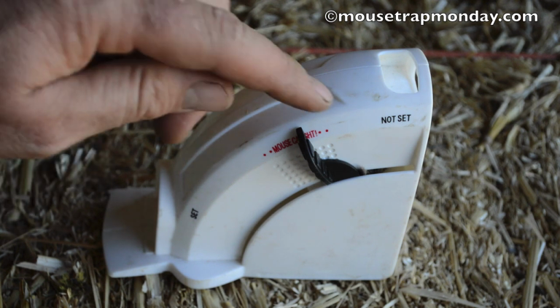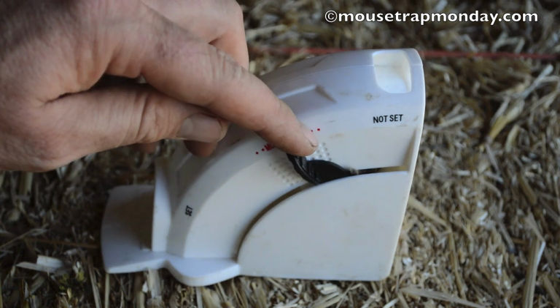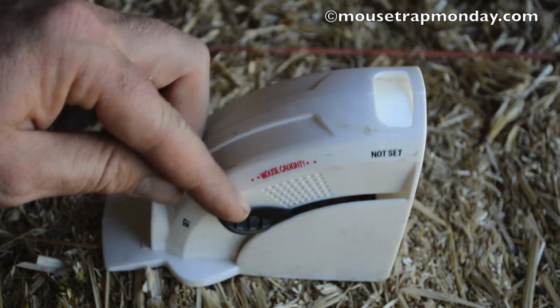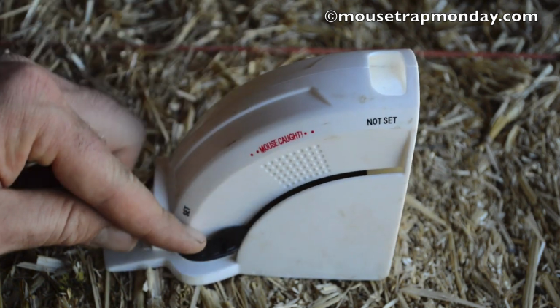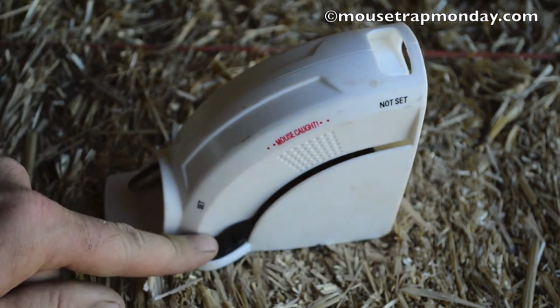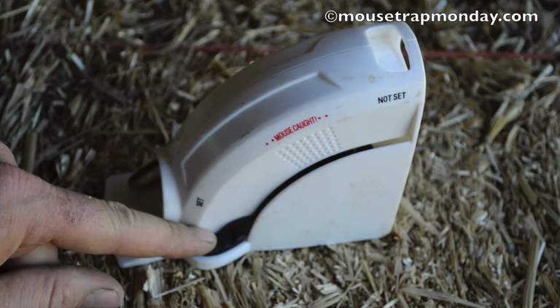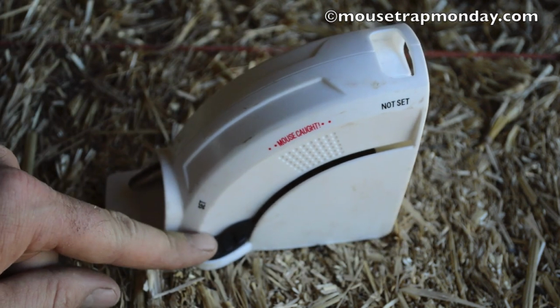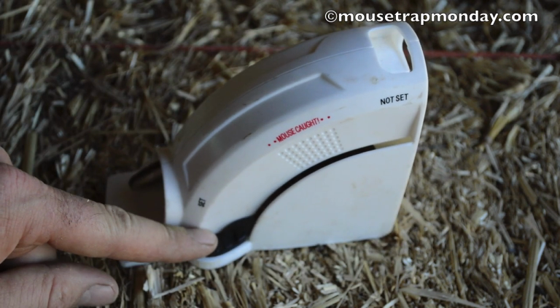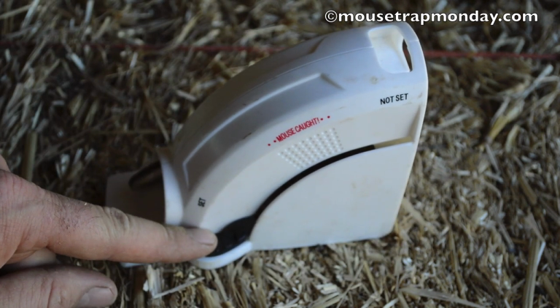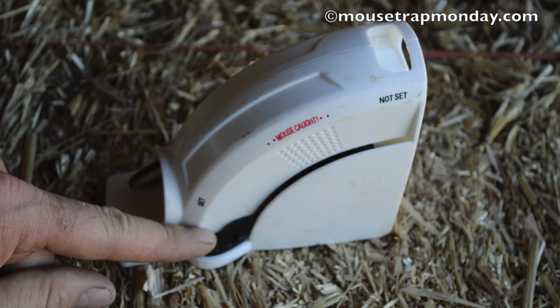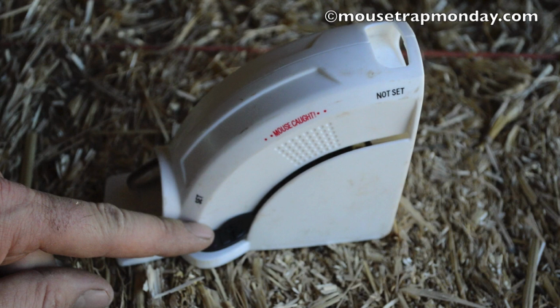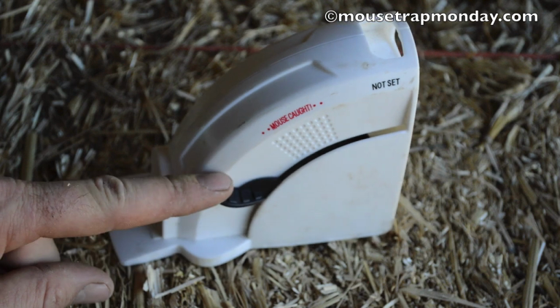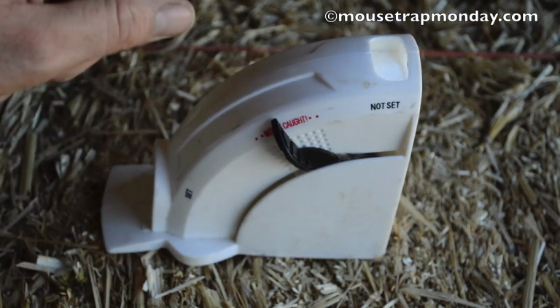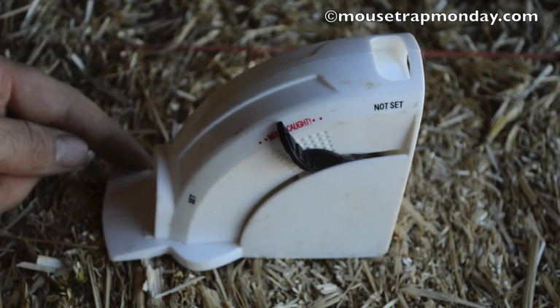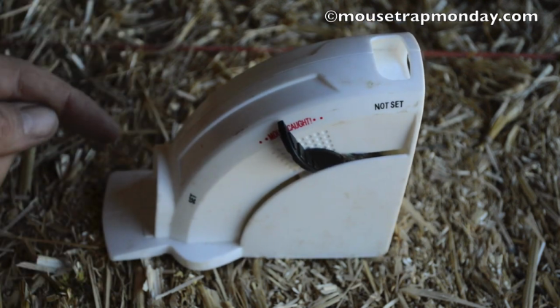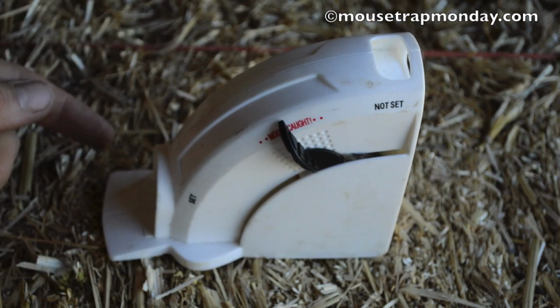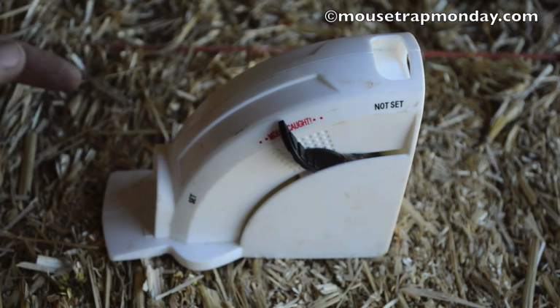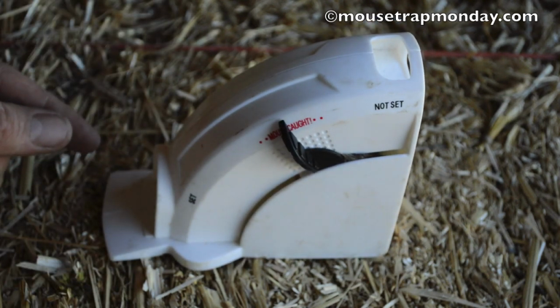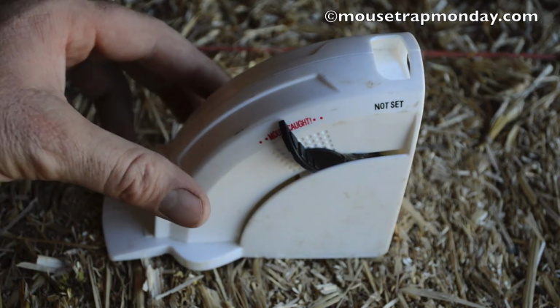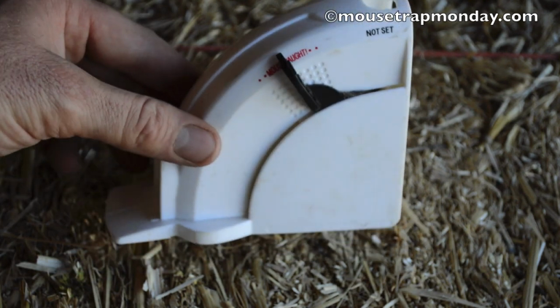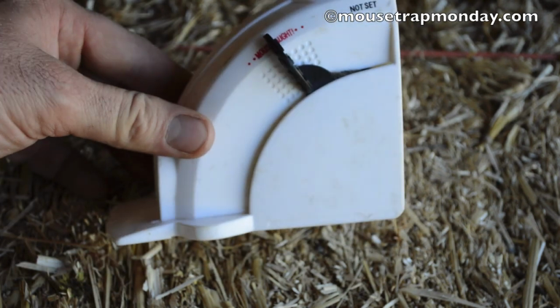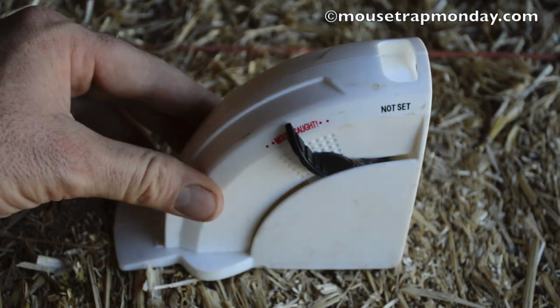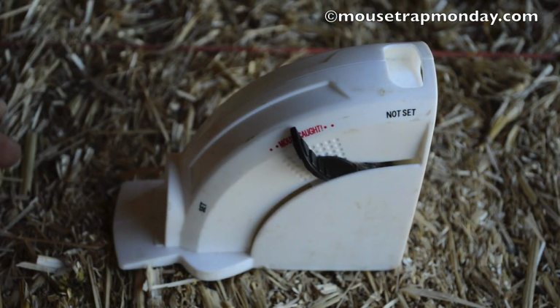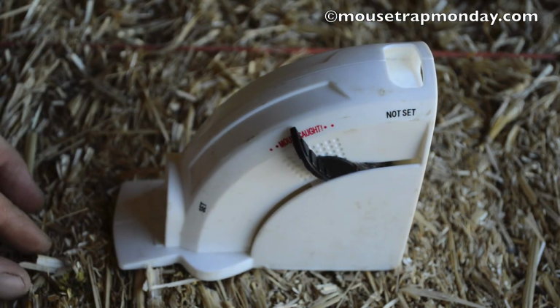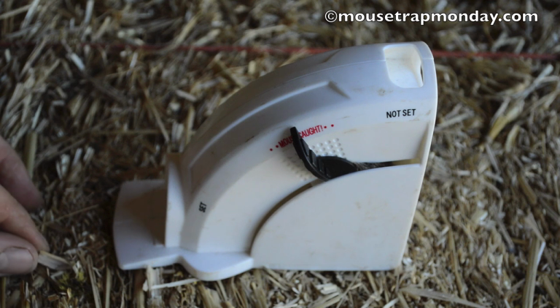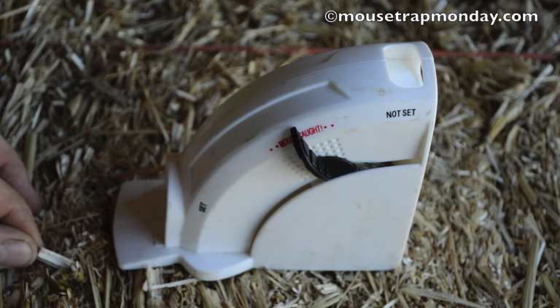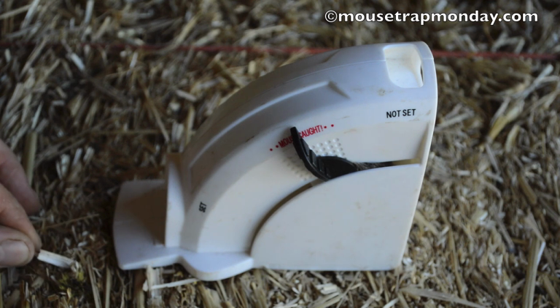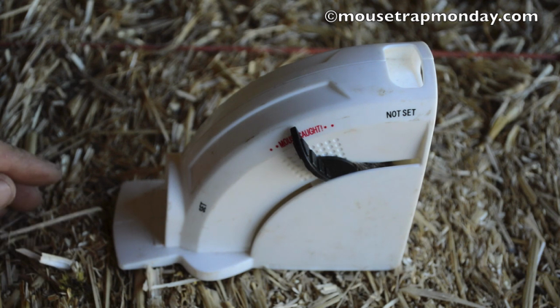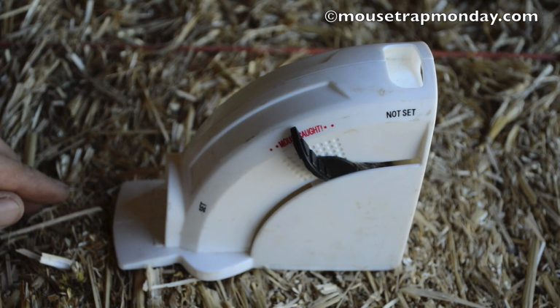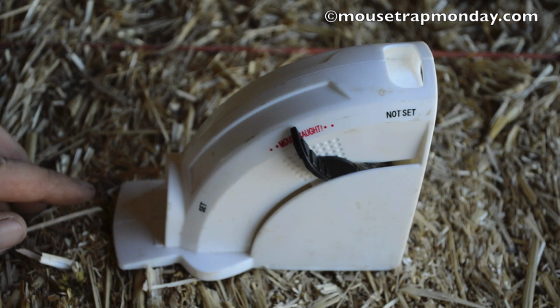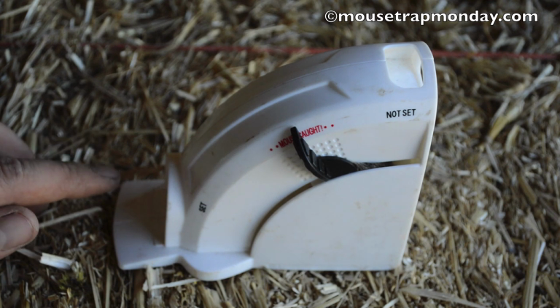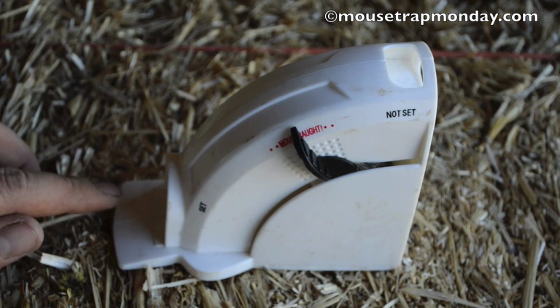When you pull it down it's just very, very difficult to latch. But if you do get it to latch, it will kill mice, and then you can just throw the whole trap in the garbage. Overall, not my favorite trap — there are better options — but it does work.